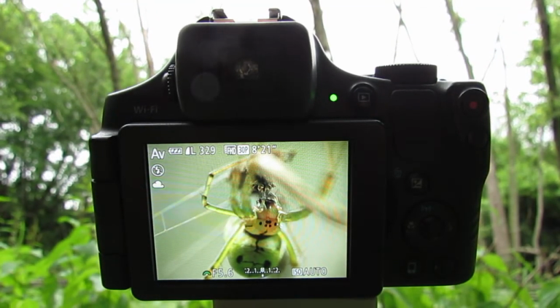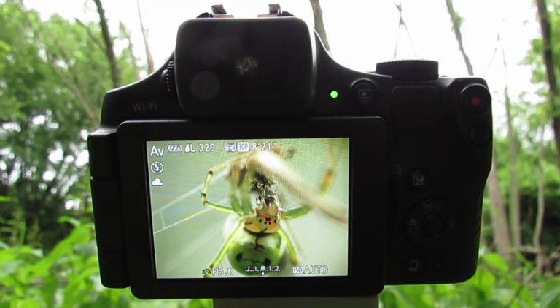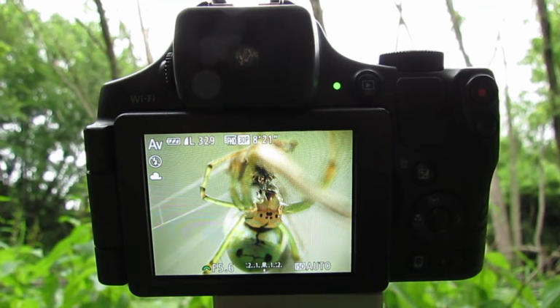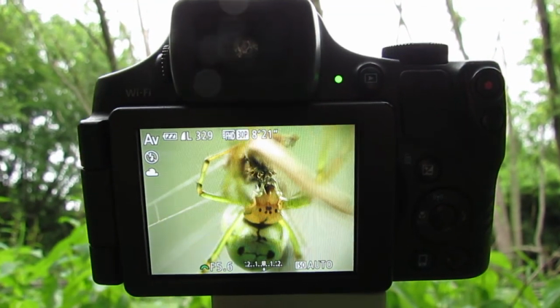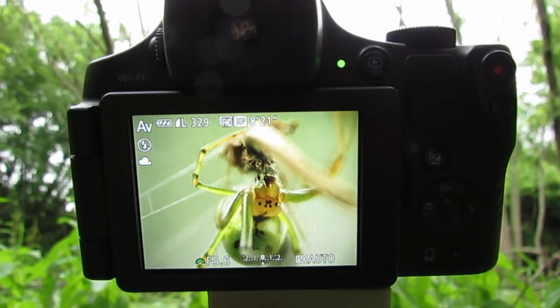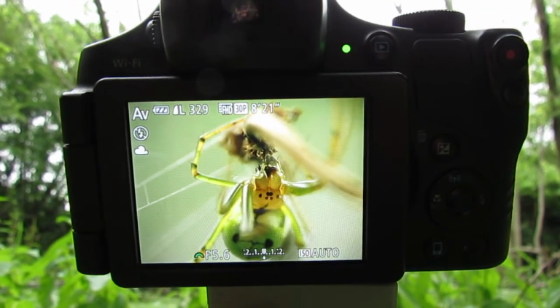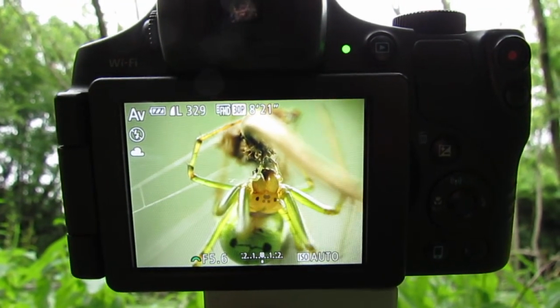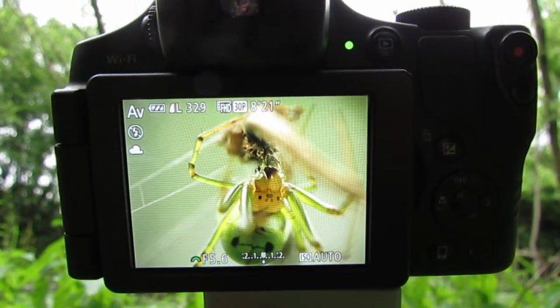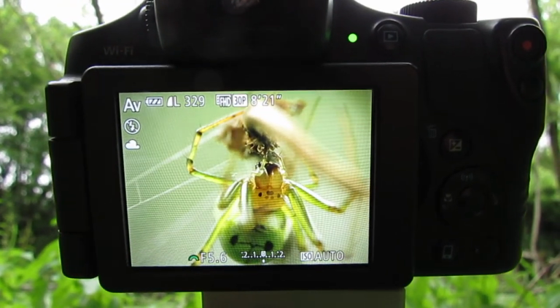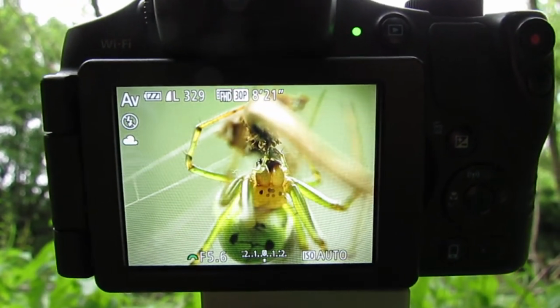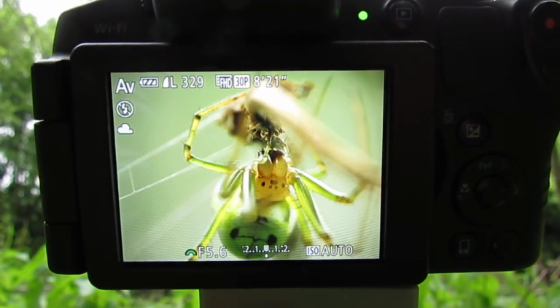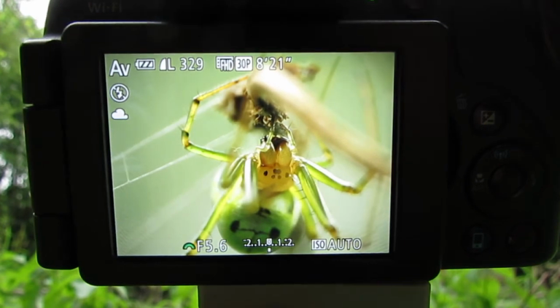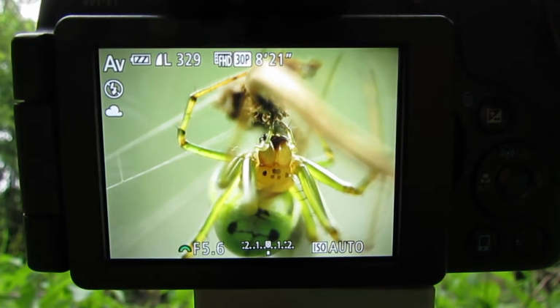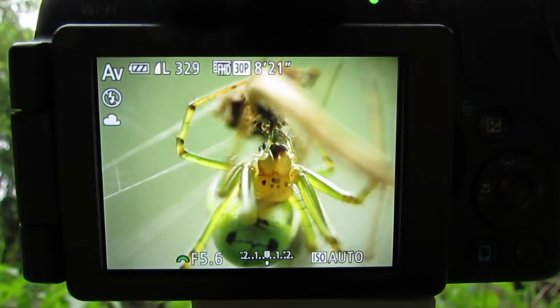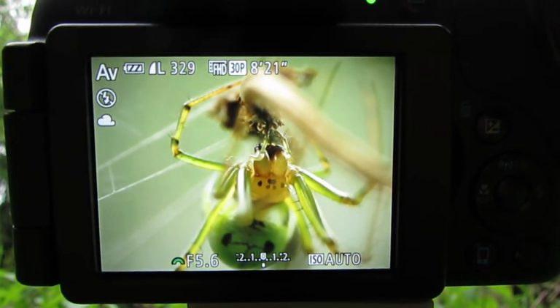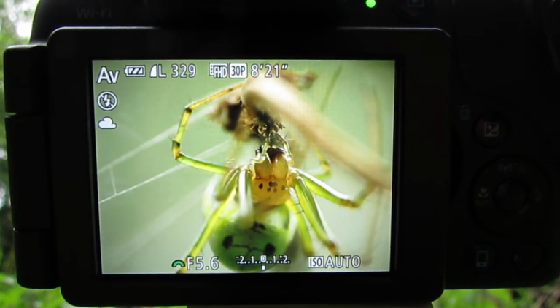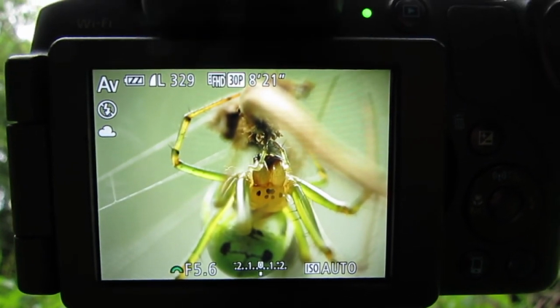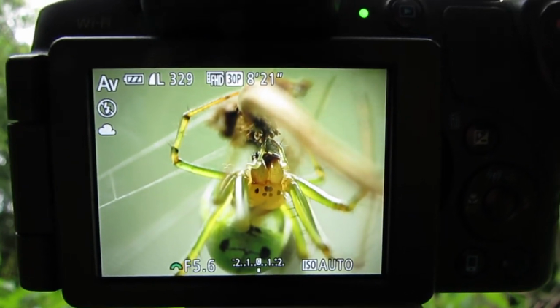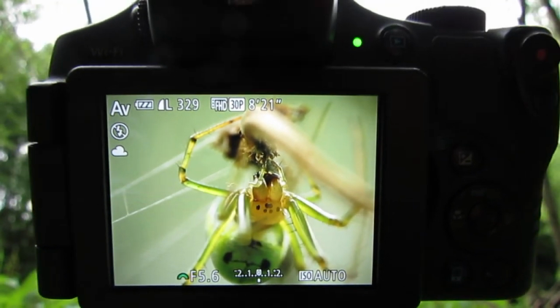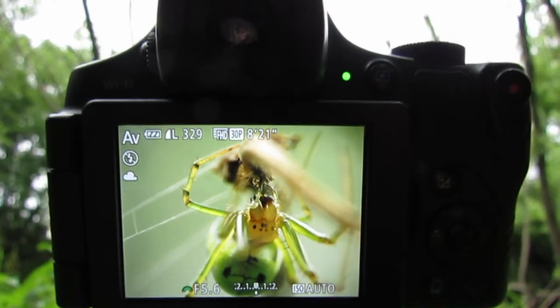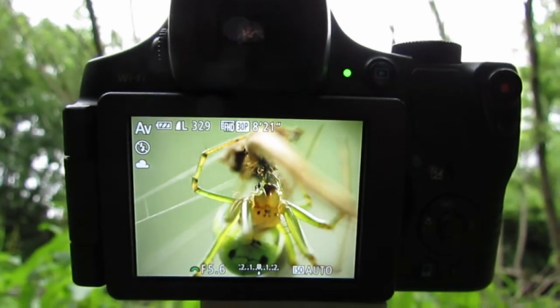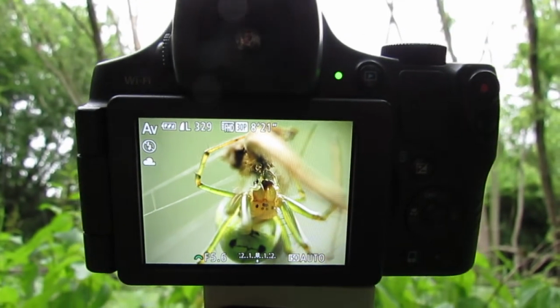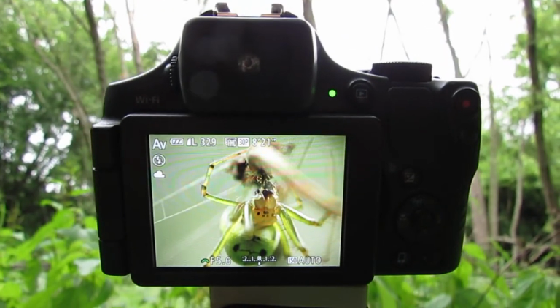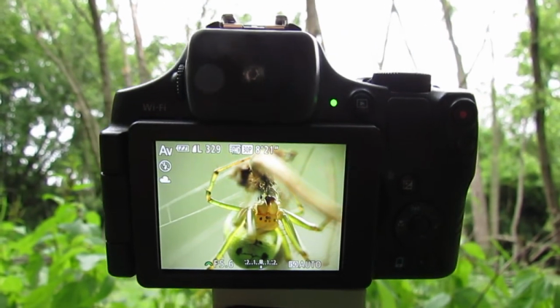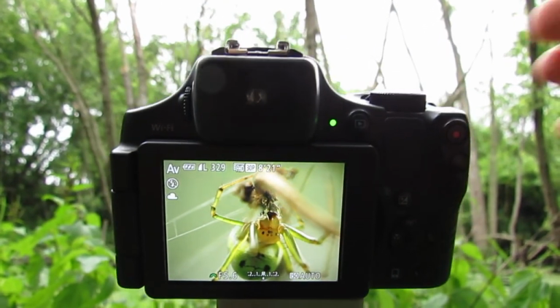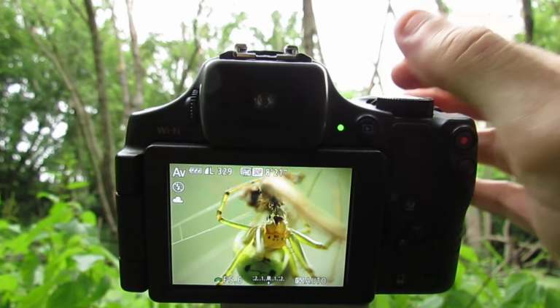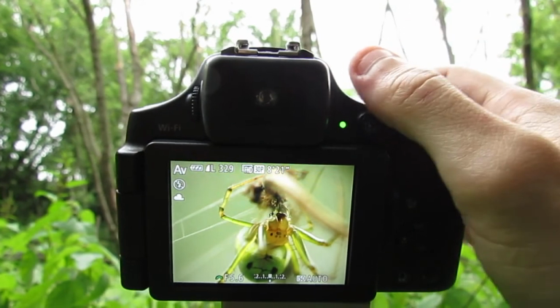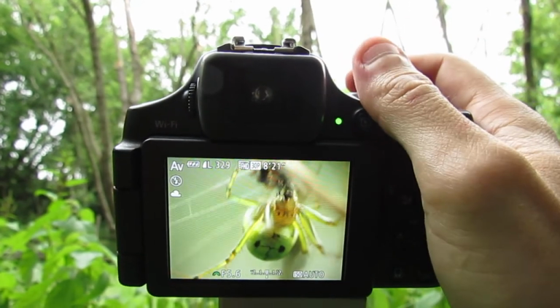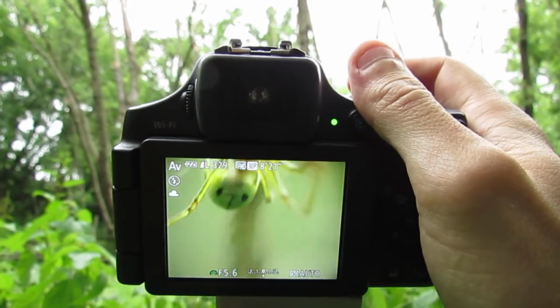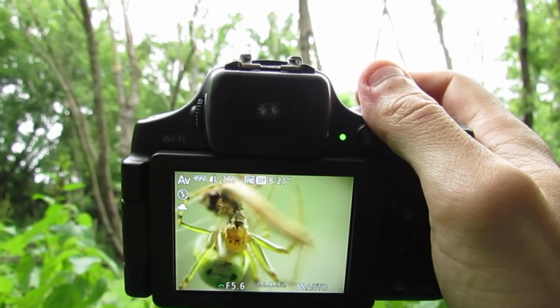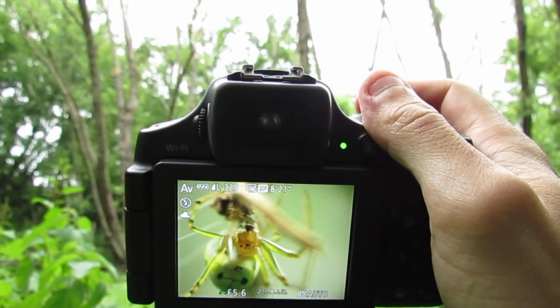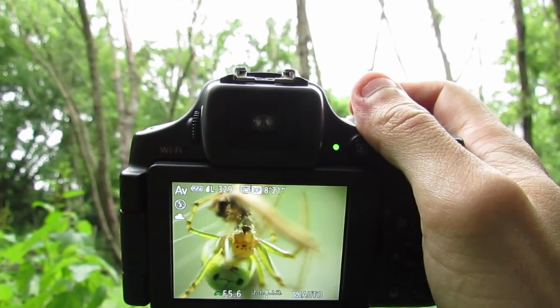What's up guys? In this video I'm going to show you how to get amazing close-up macro photos of insects, like this spider that I already have in my sight. So I'm going to go ahead and take a photo of it.